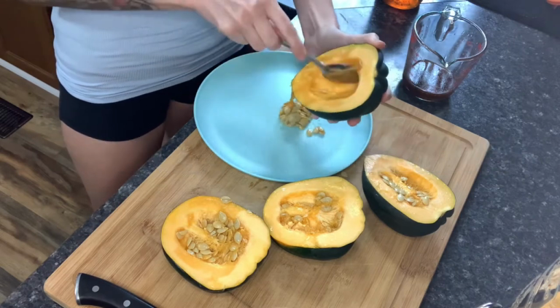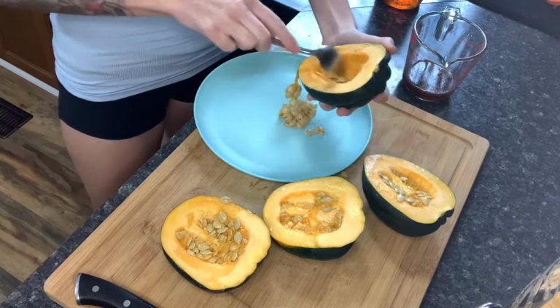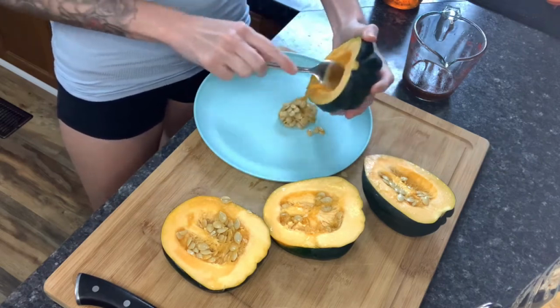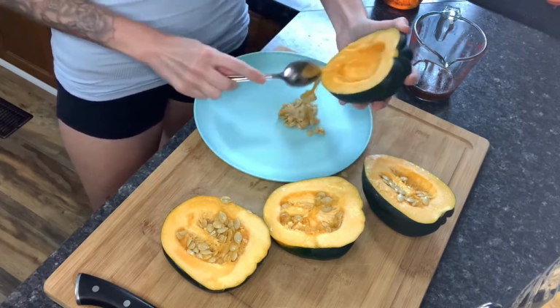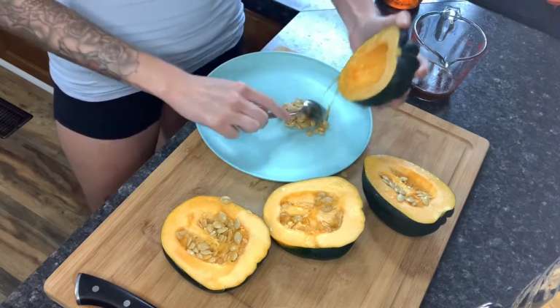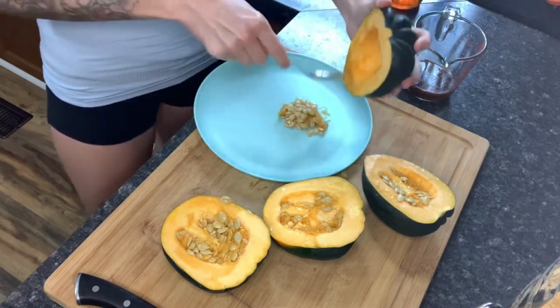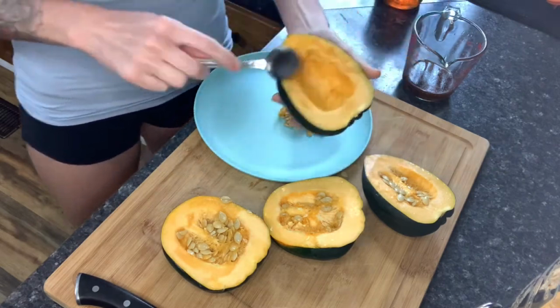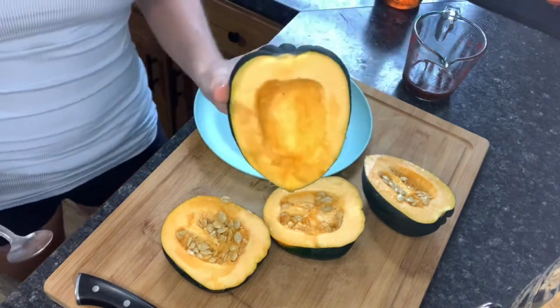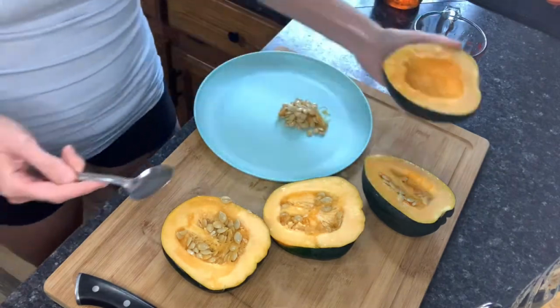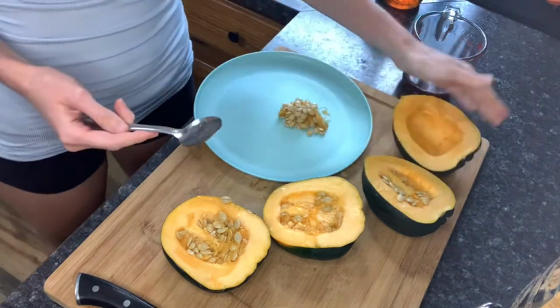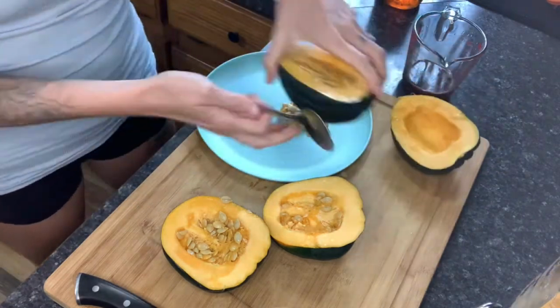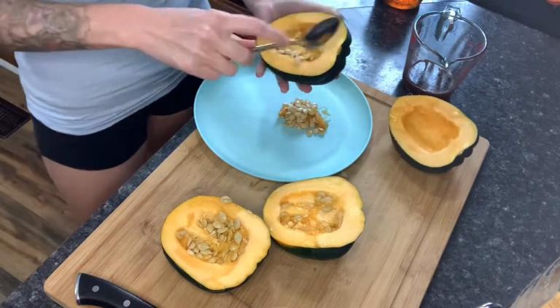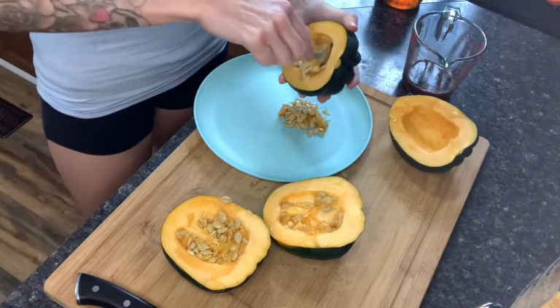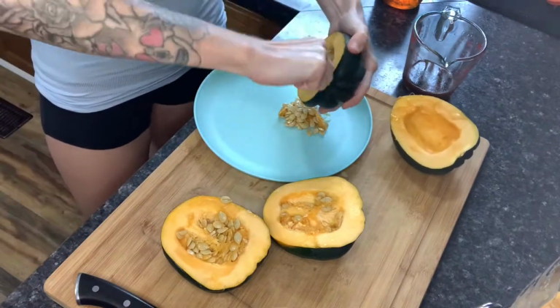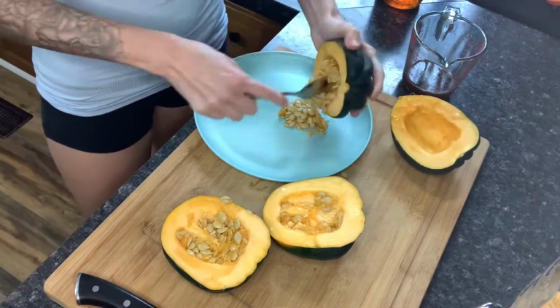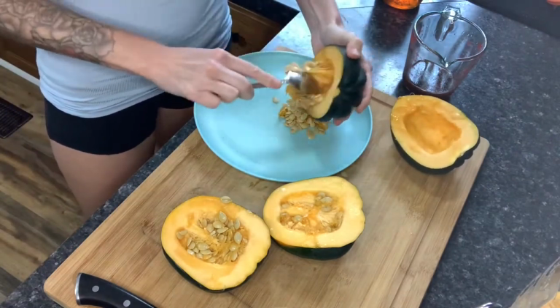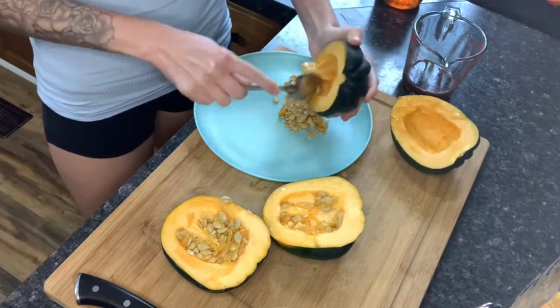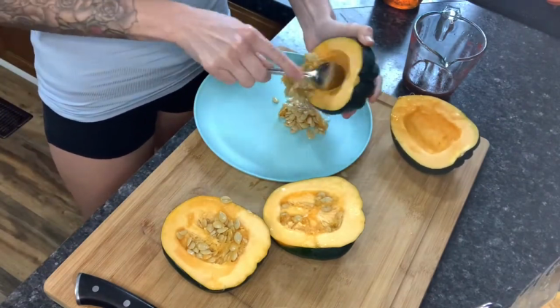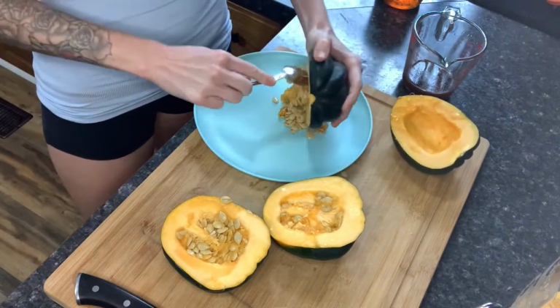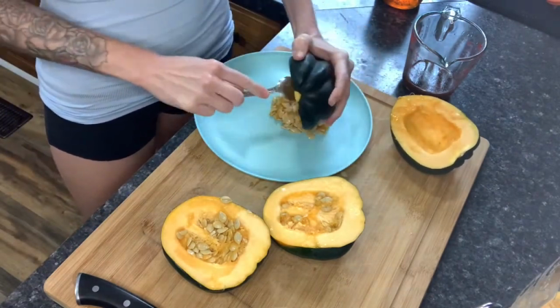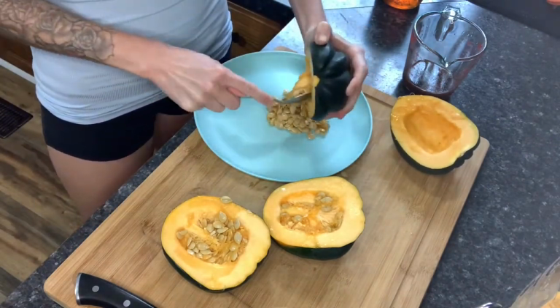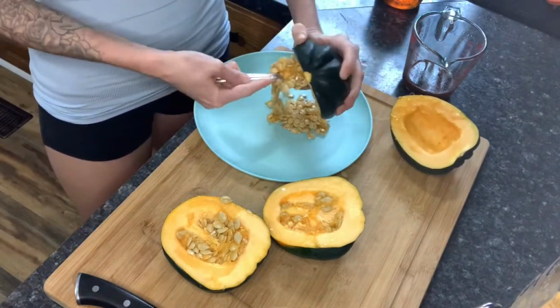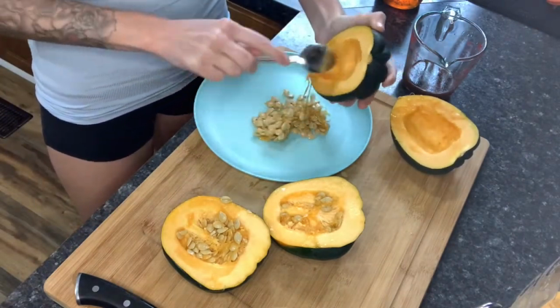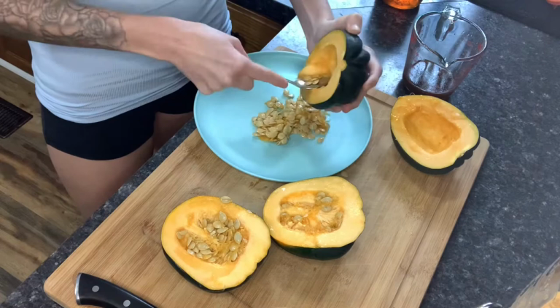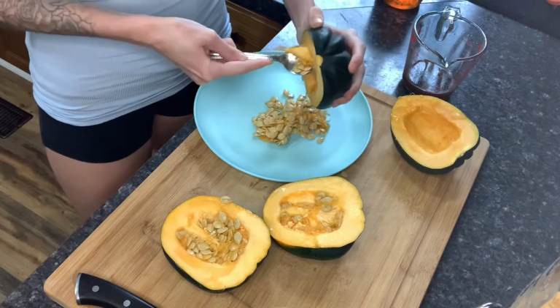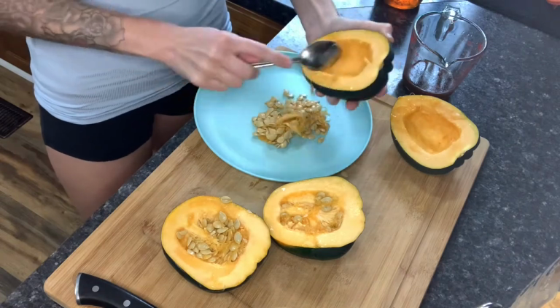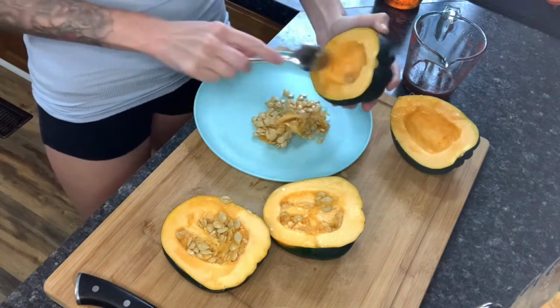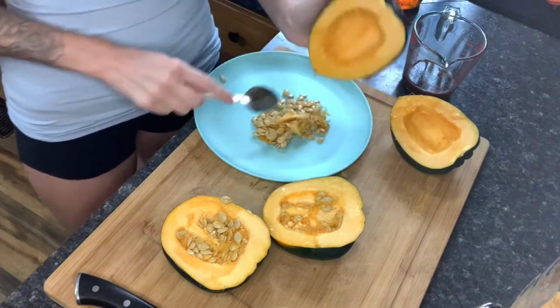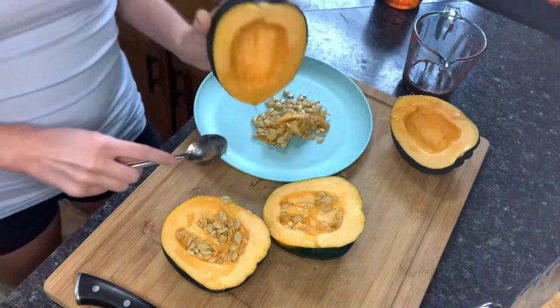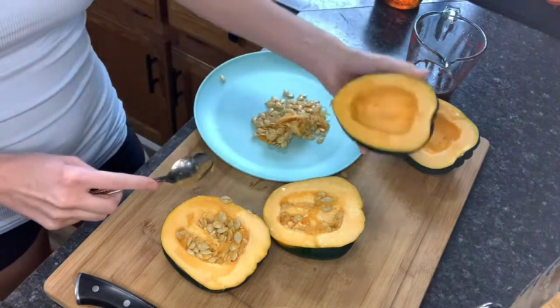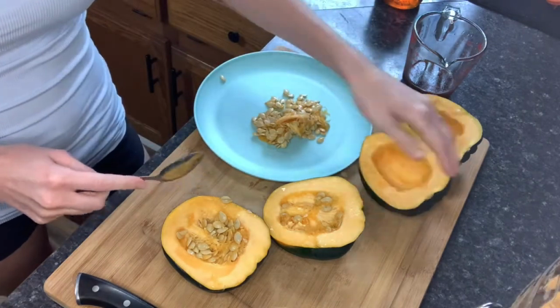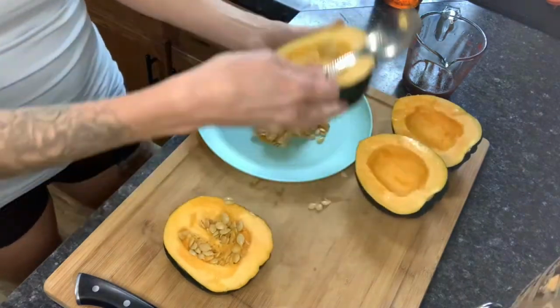Next we're going to spoon out all the seeds — and don't throw these away, because at the end of the video we're going to be making a recipe with them. We're going to try and use as much as we can, so go ahead and spoon out those seeds and just set them aside.